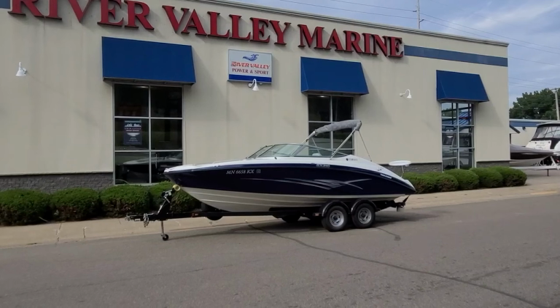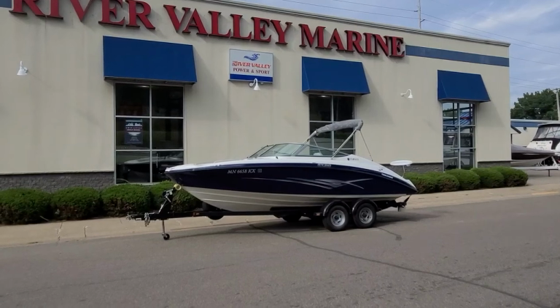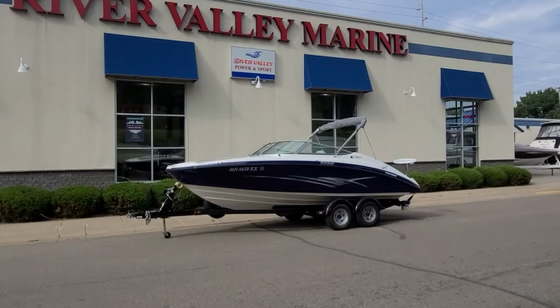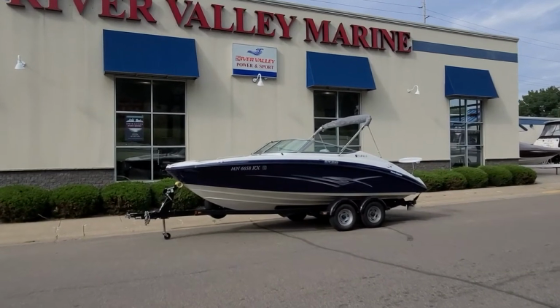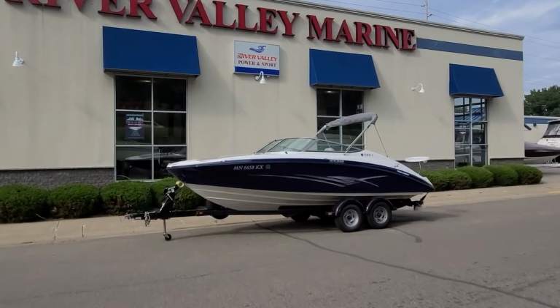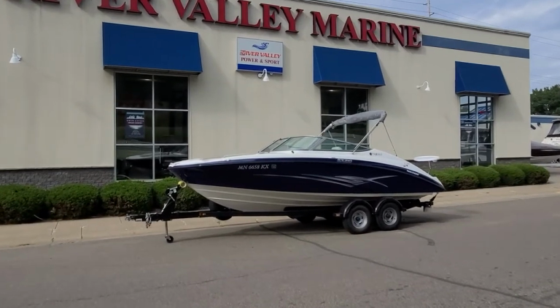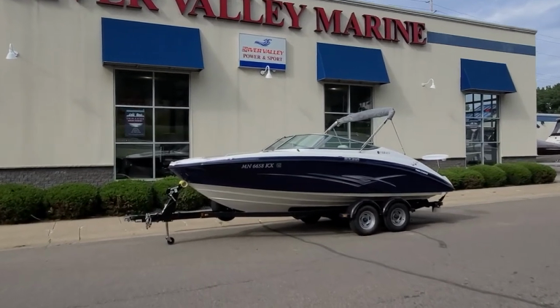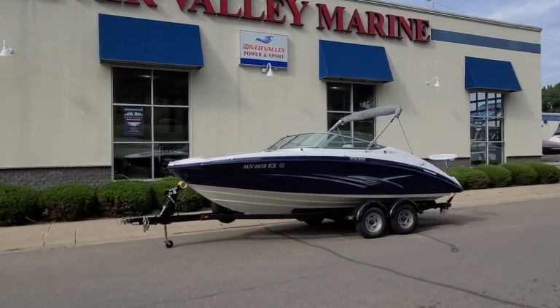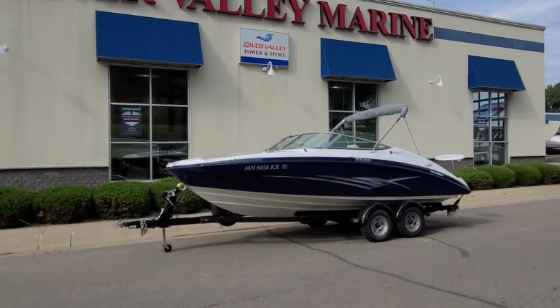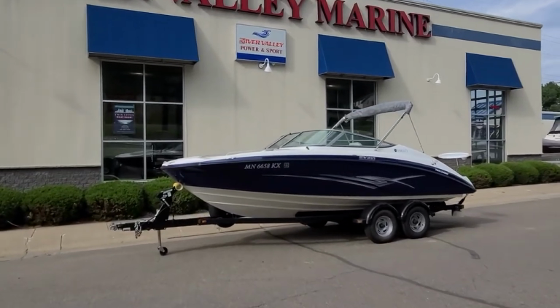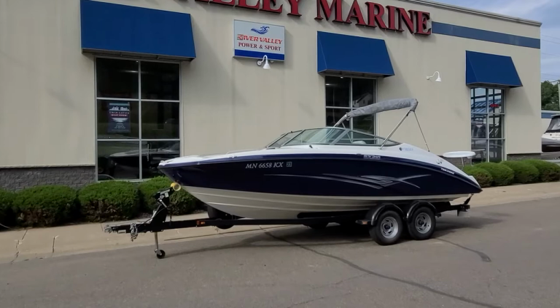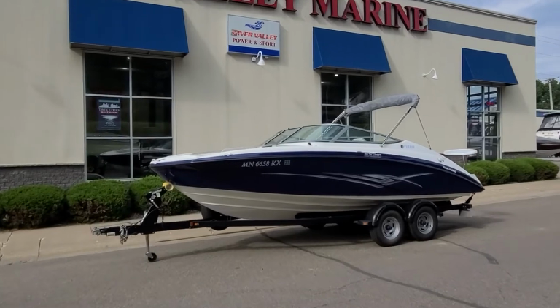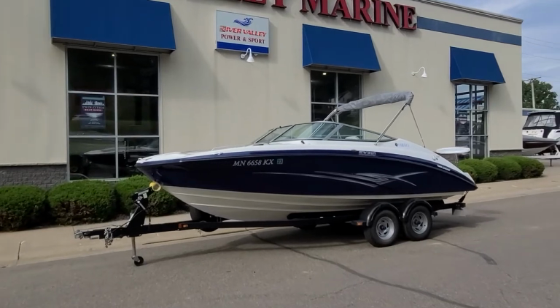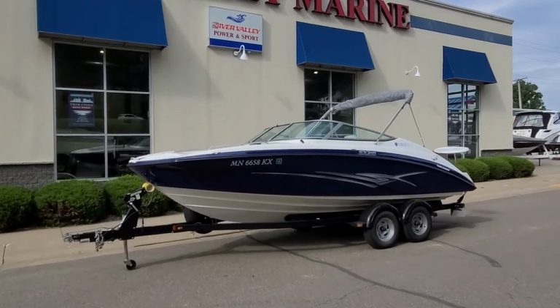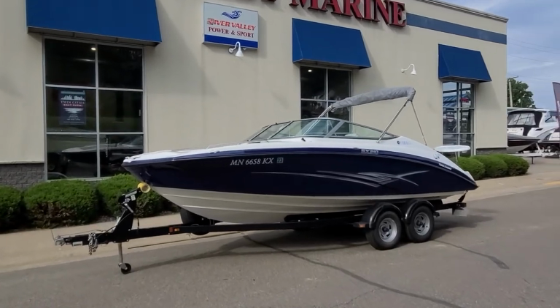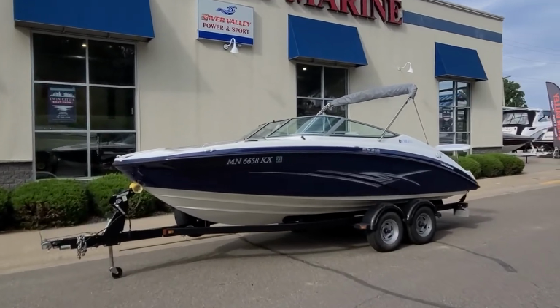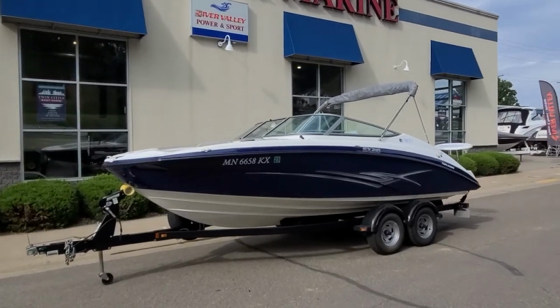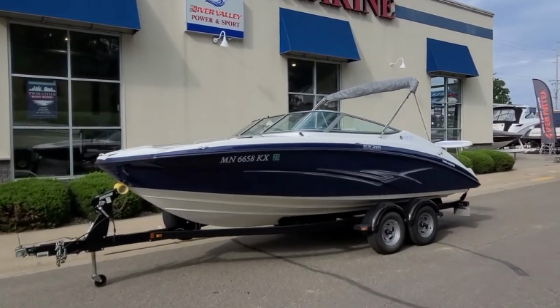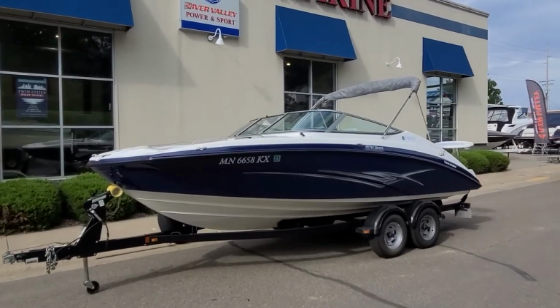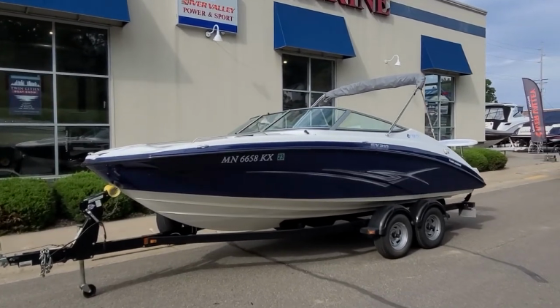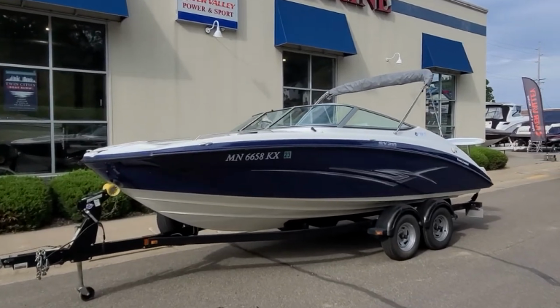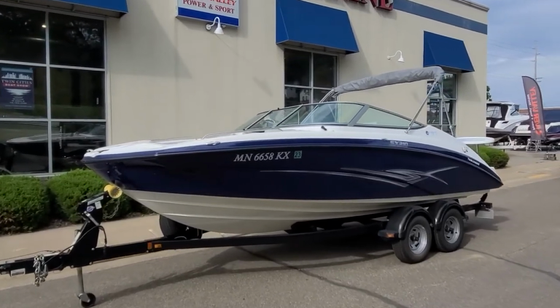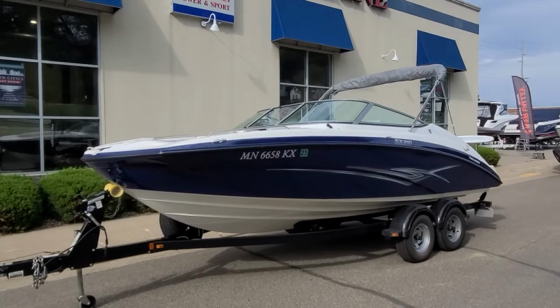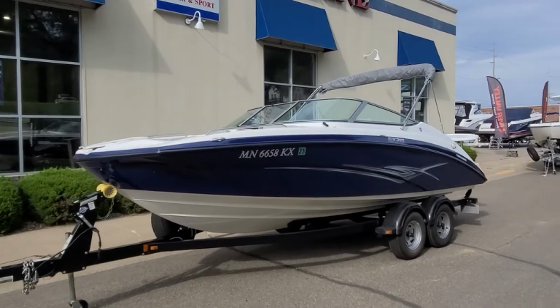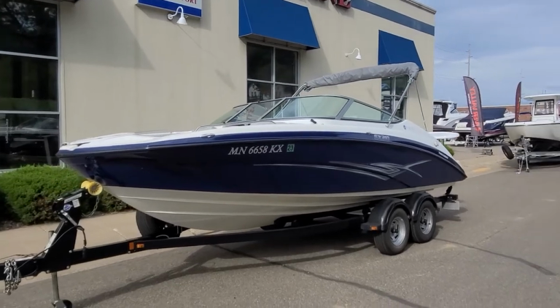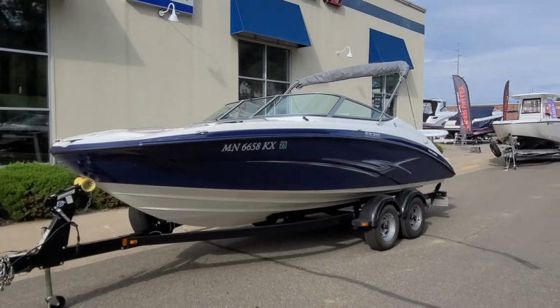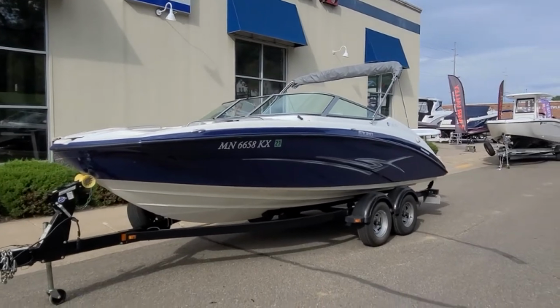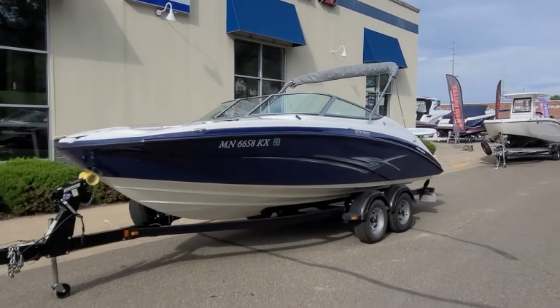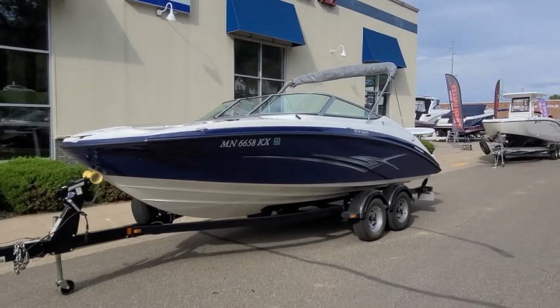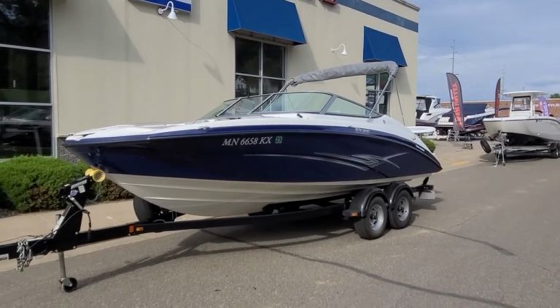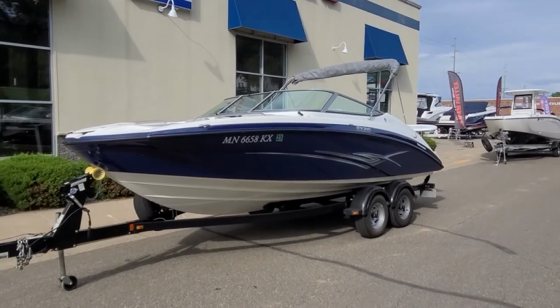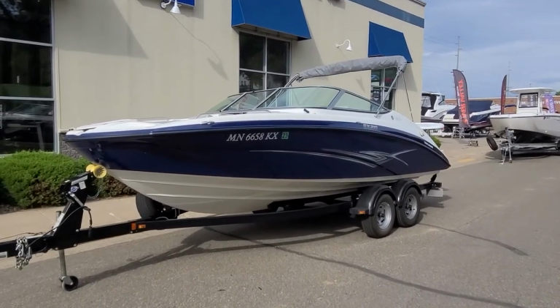Hi, Zach Pater here, River Valley Marine in Red Wing, Minnesota. Take a look at this very good looking boat. This is a 2012 Yamaha 210 SX — very sharp package, only 219 hours on it.